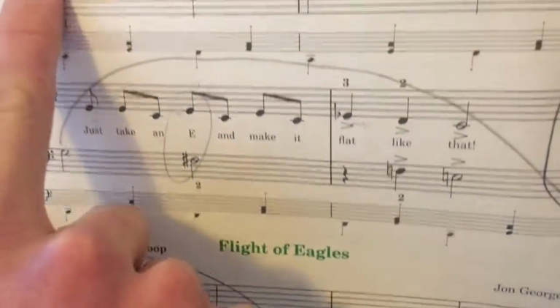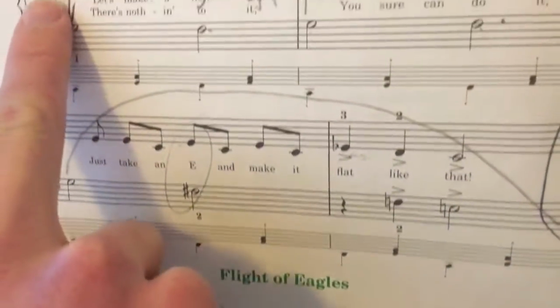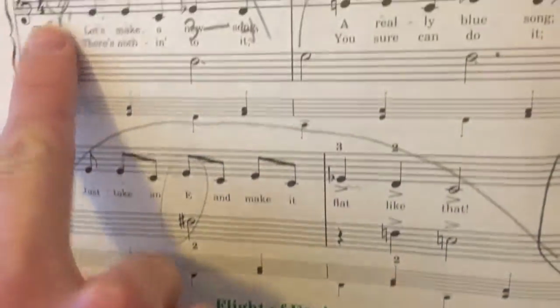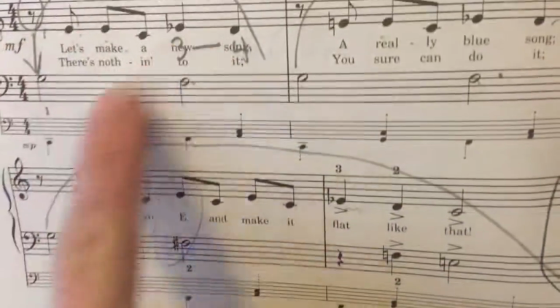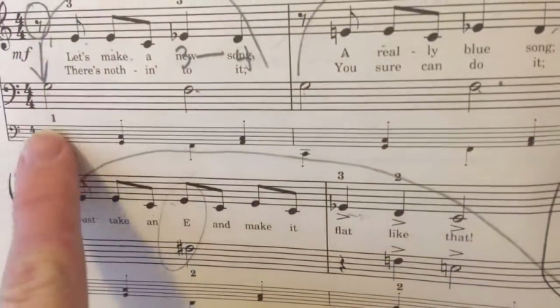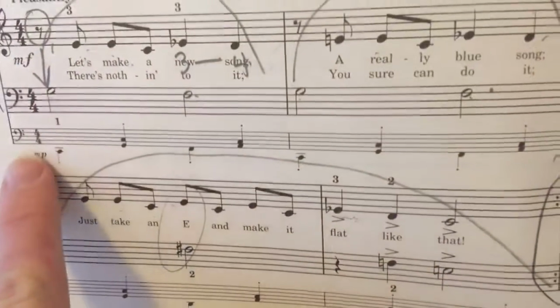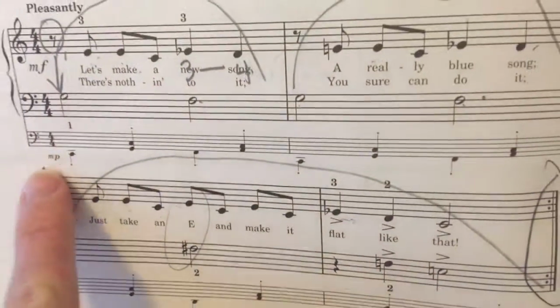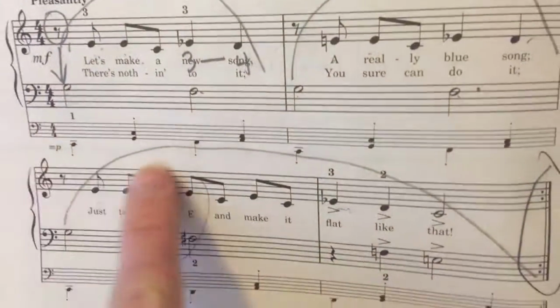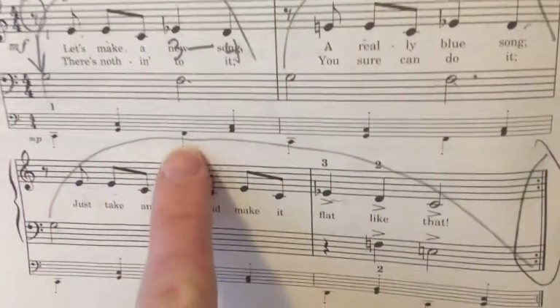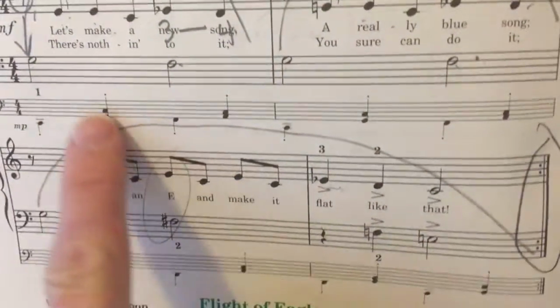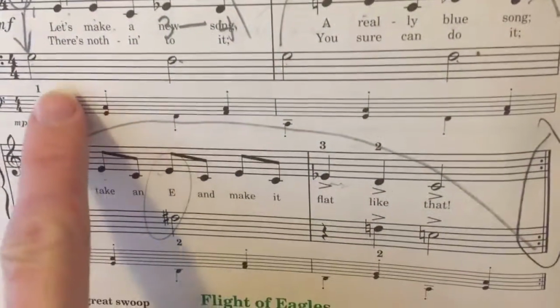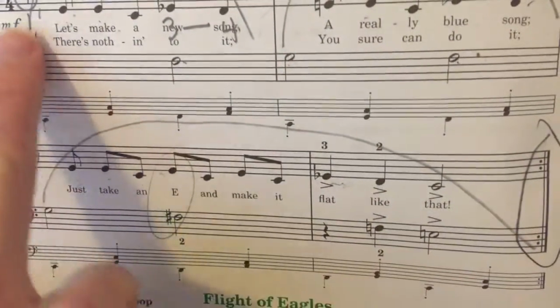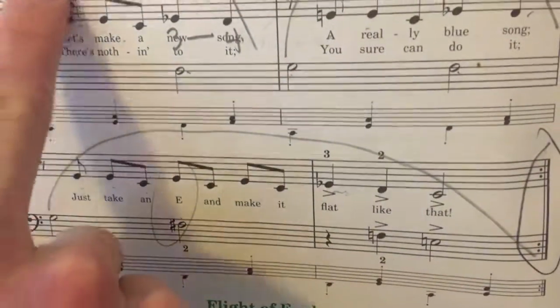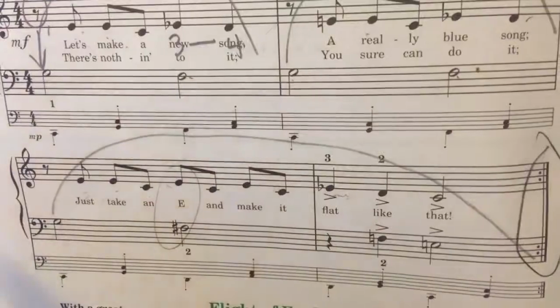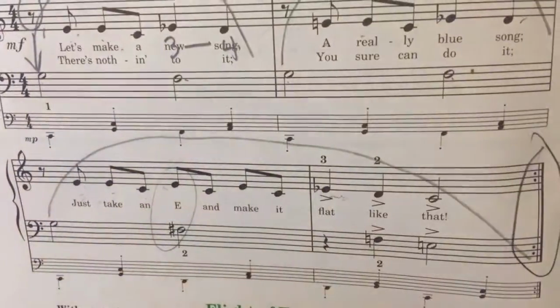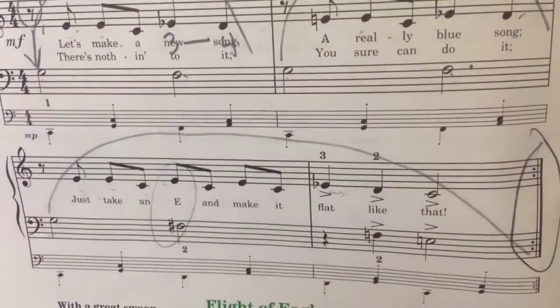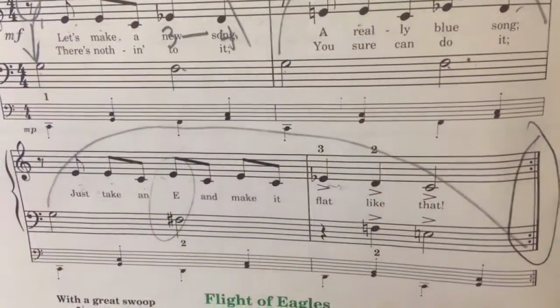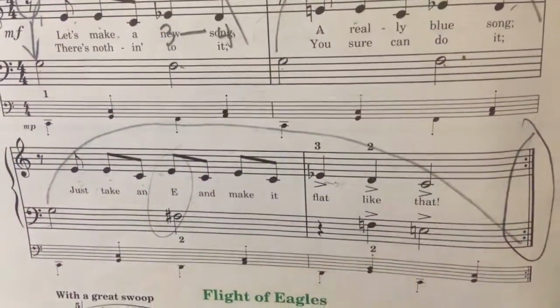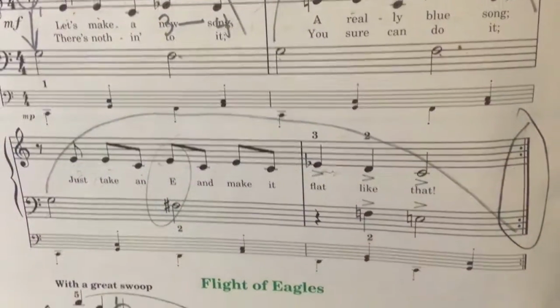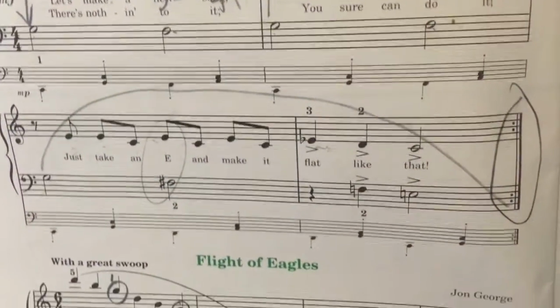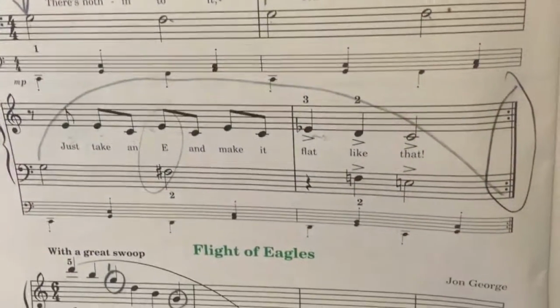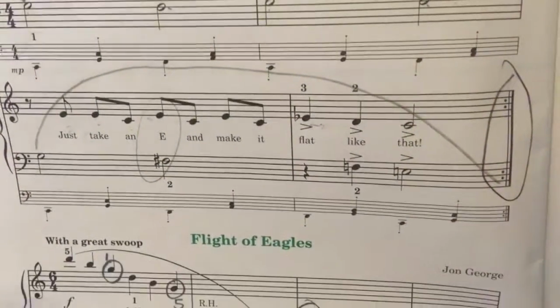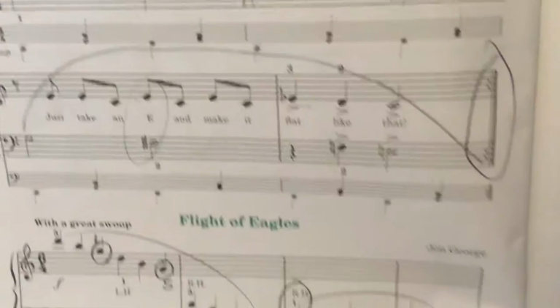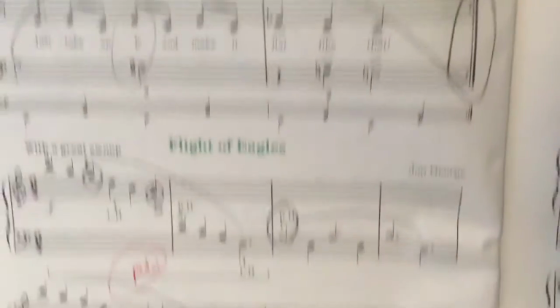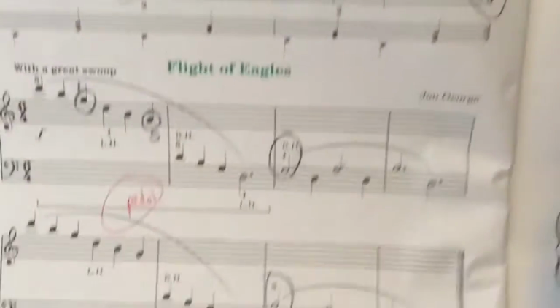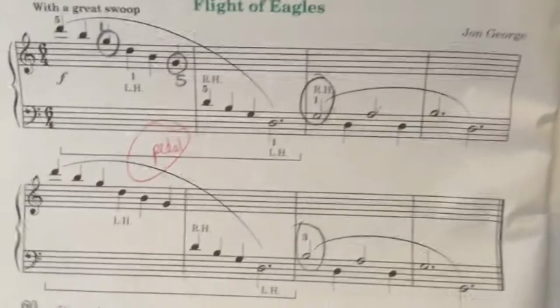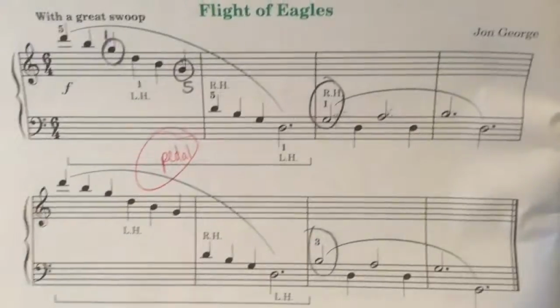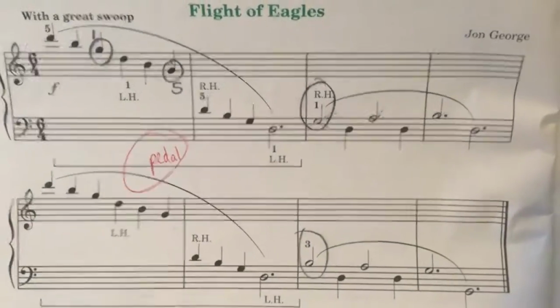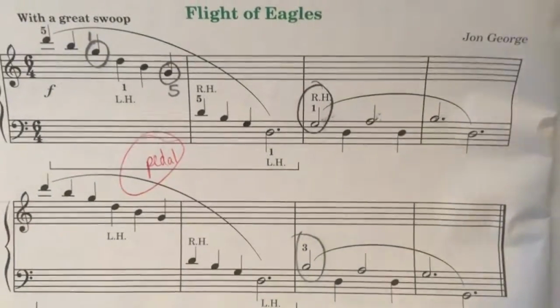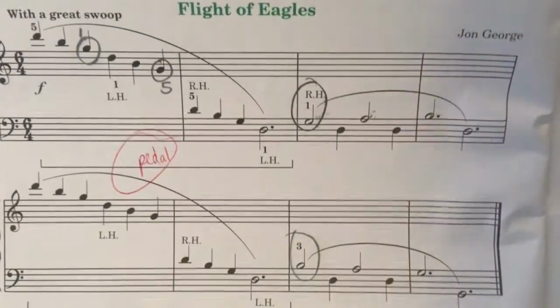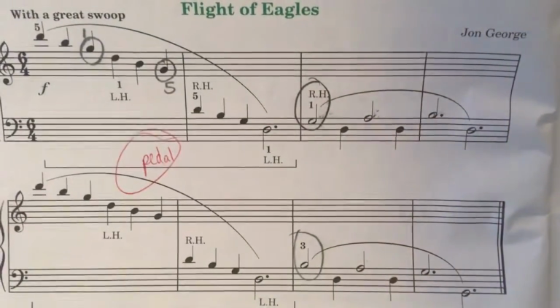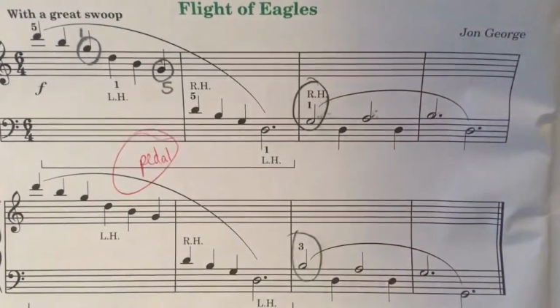This is in mezzo-forte and the duet accompaniment is in mezzo-piano. You play this pleasantly. The next piece is called Flight of the Eagles.